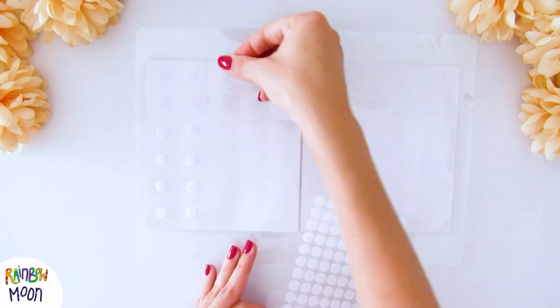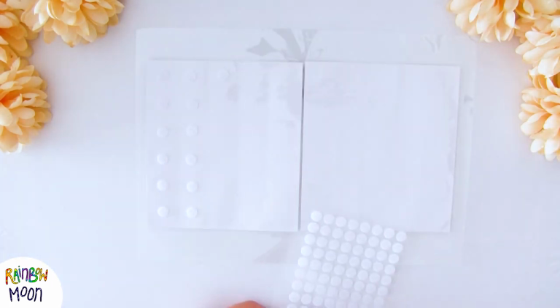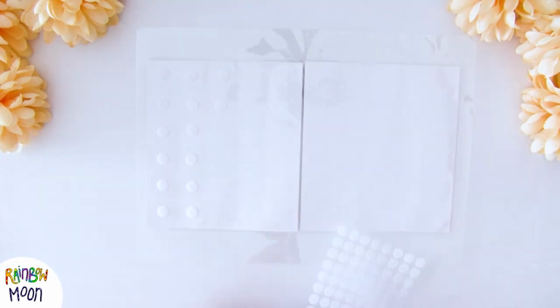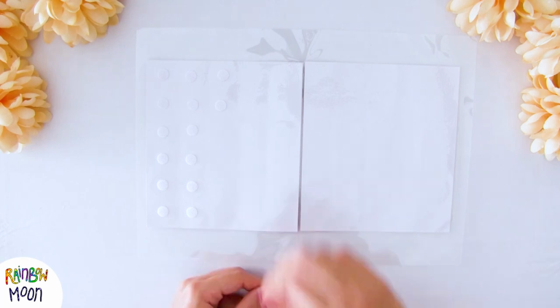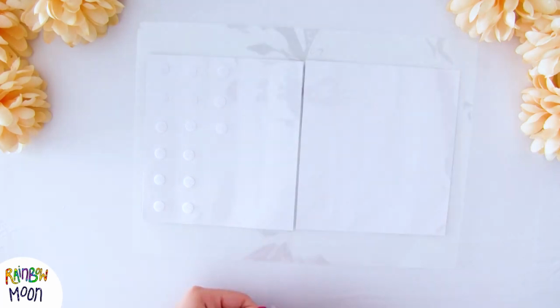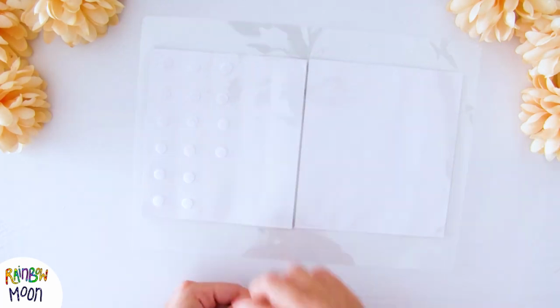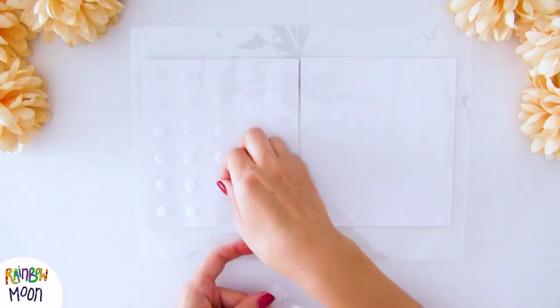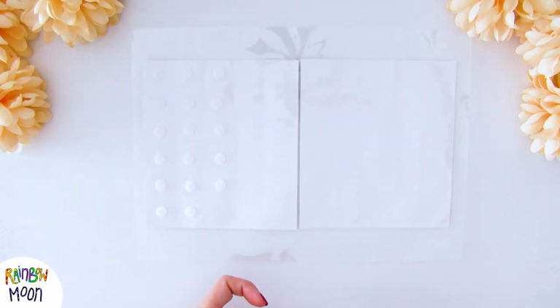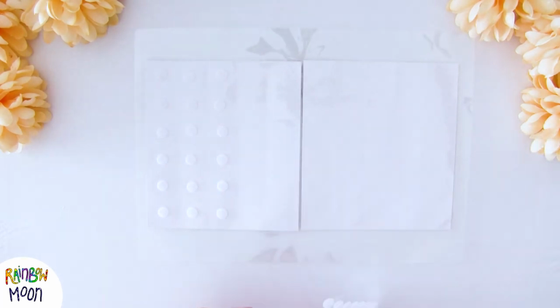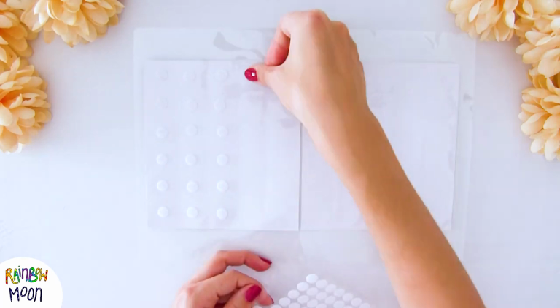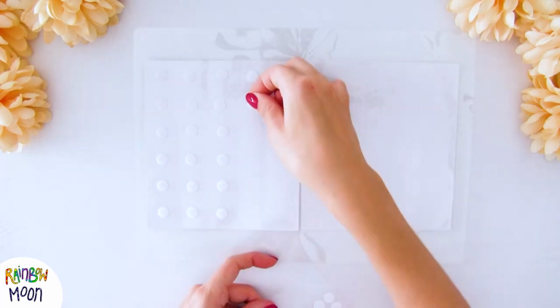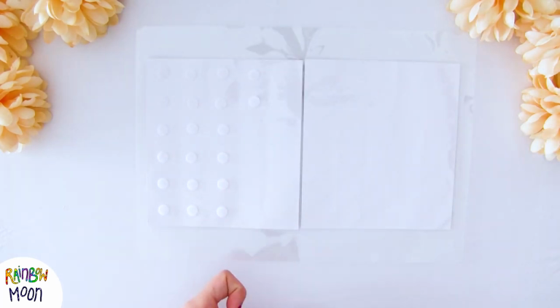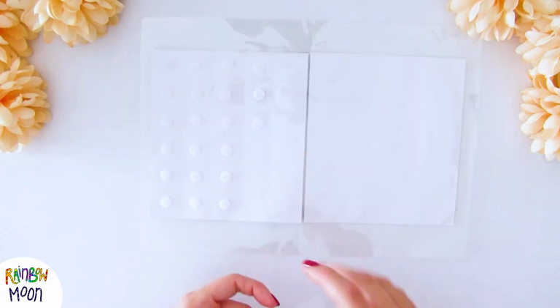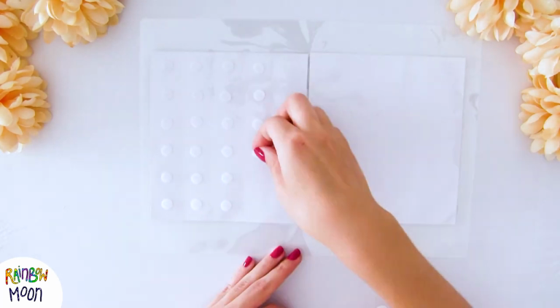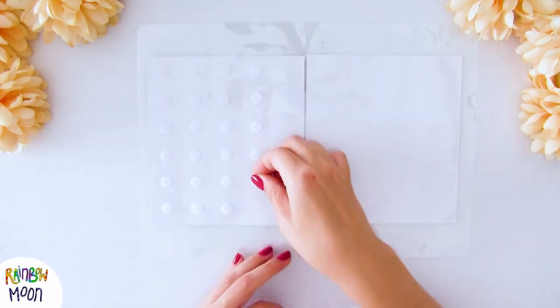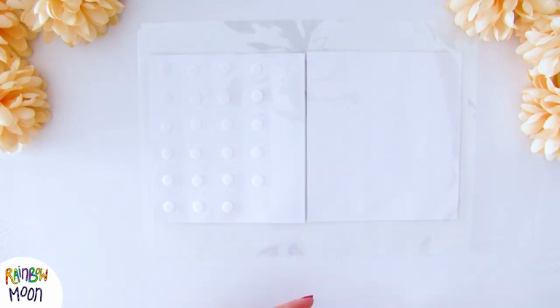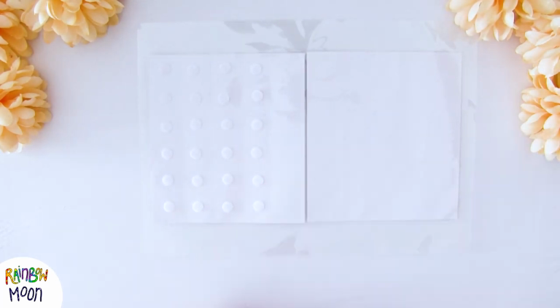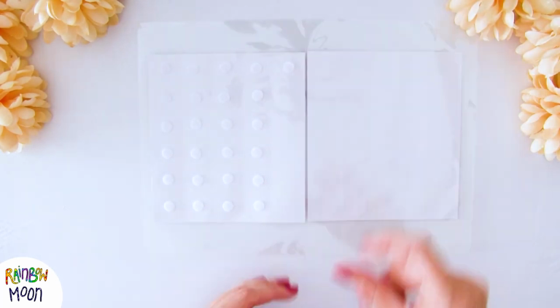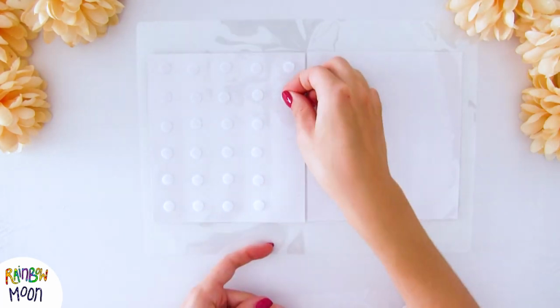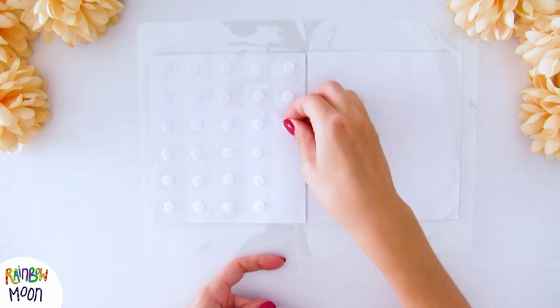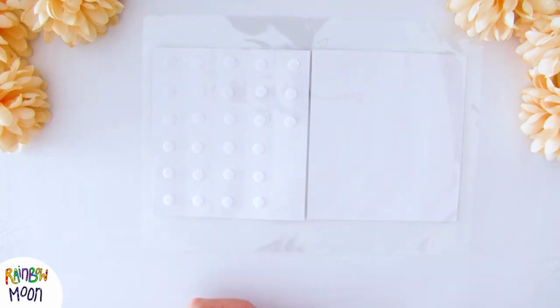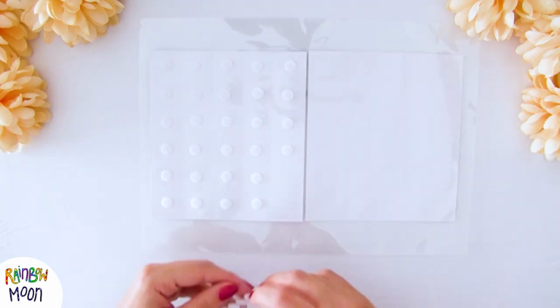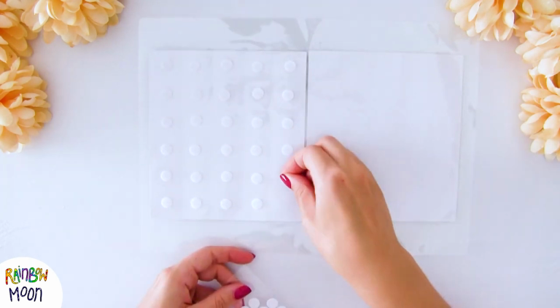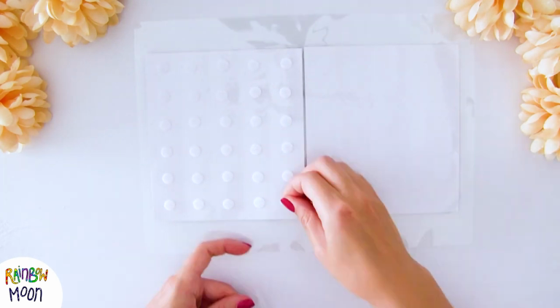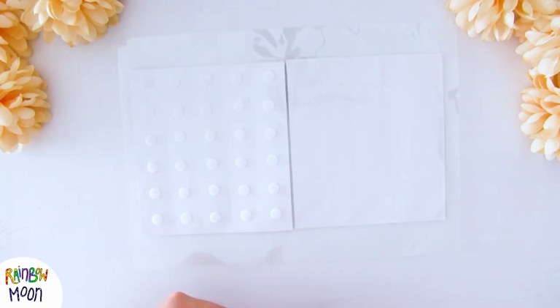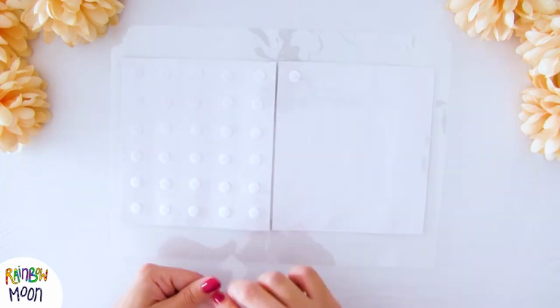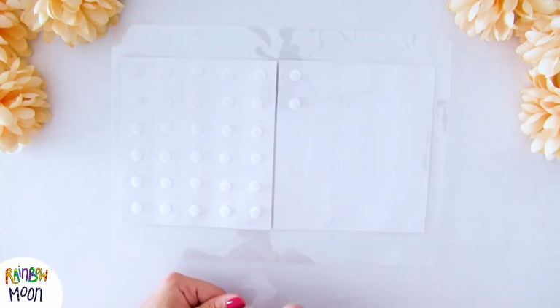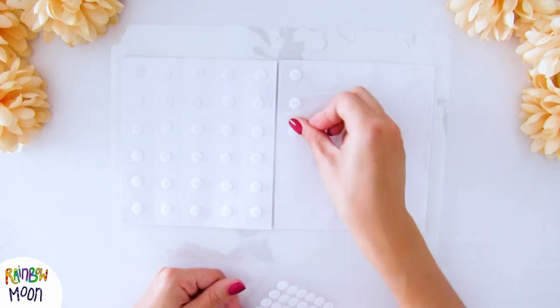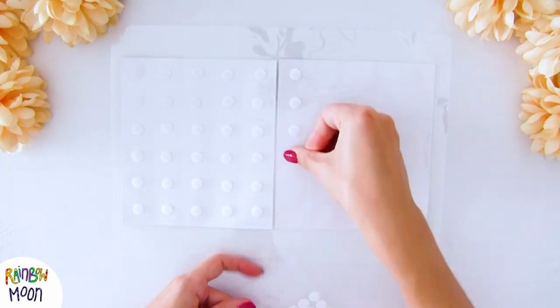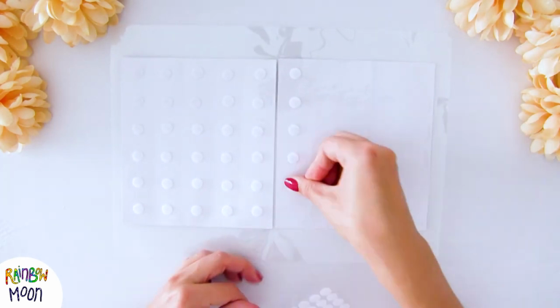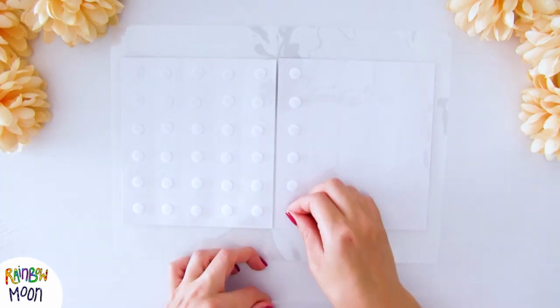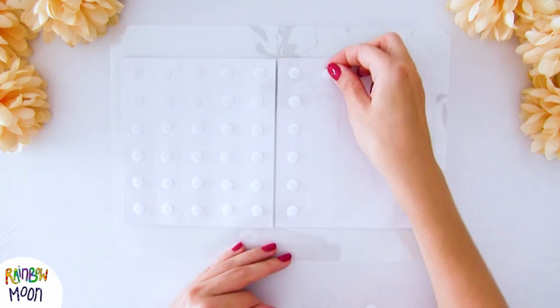Remember that when we do things with Velcro we always put the rough side on the elements that we are going to be moving, like the letters. And leave the smooth side on the other part of the material.